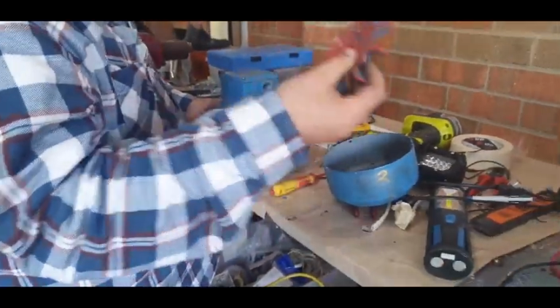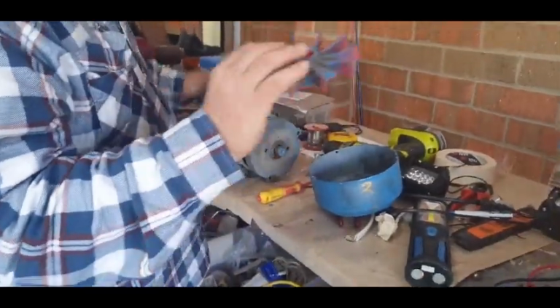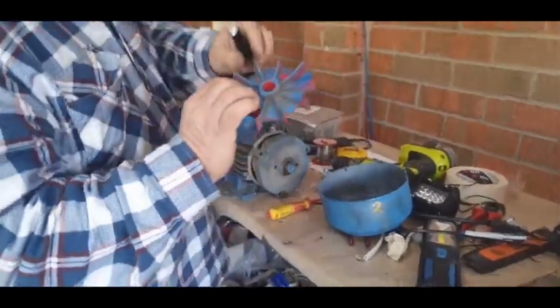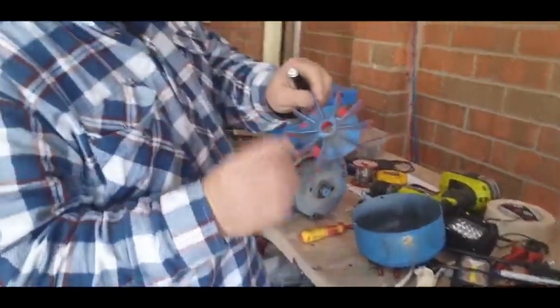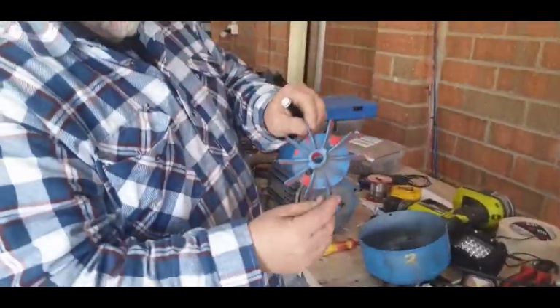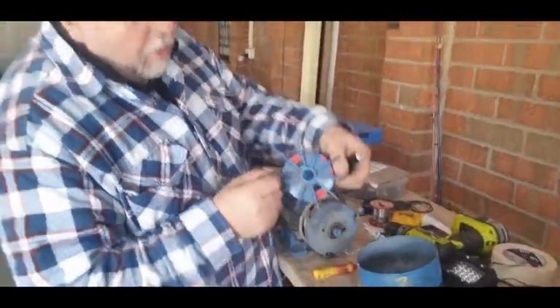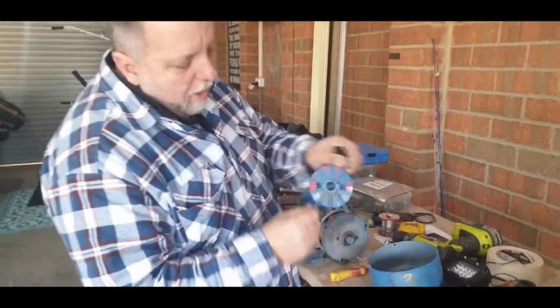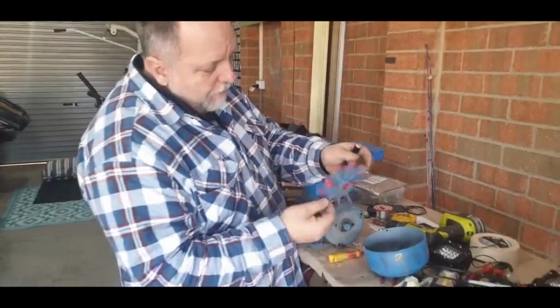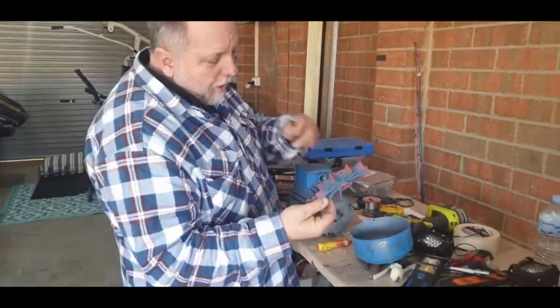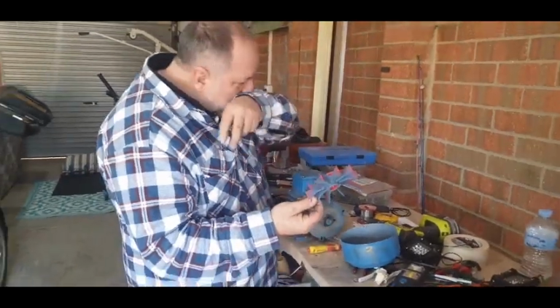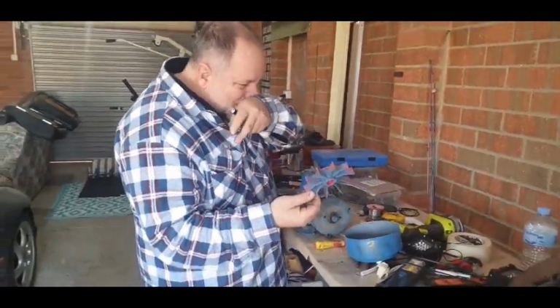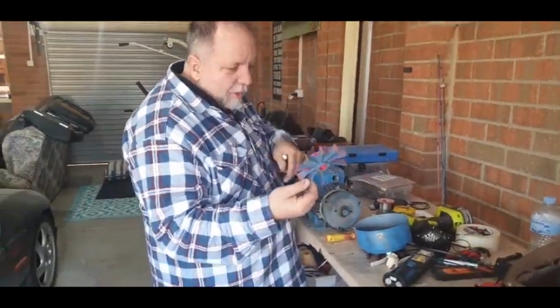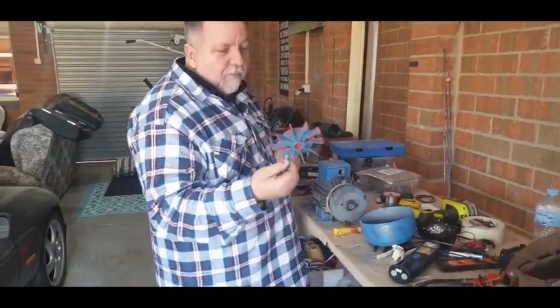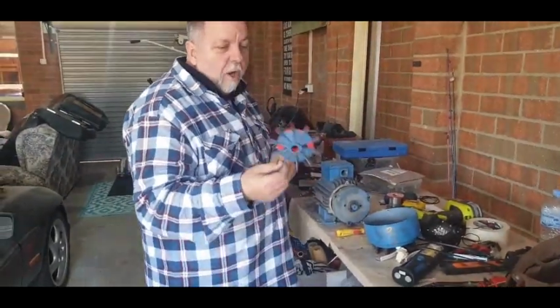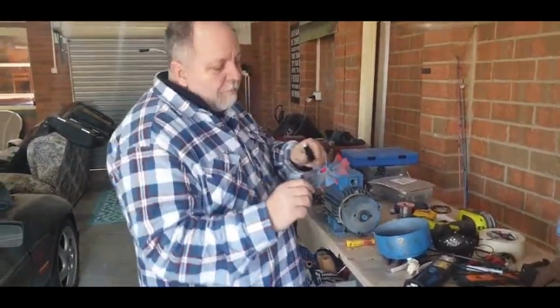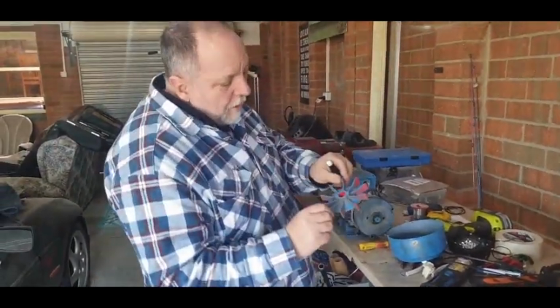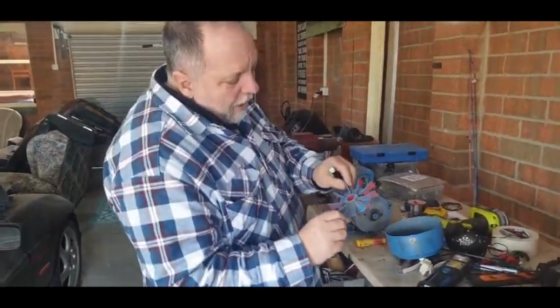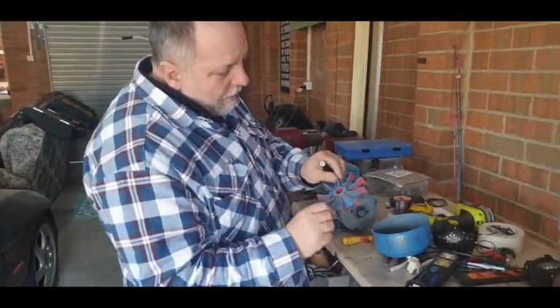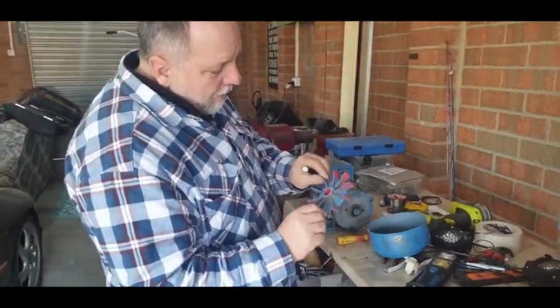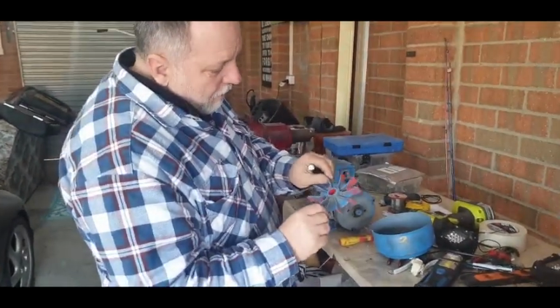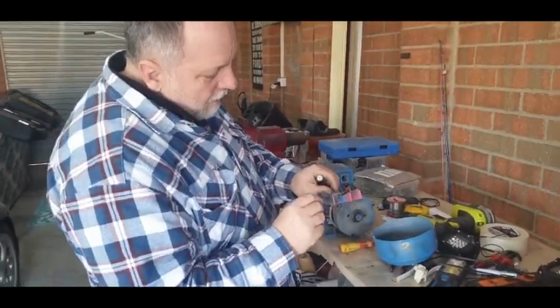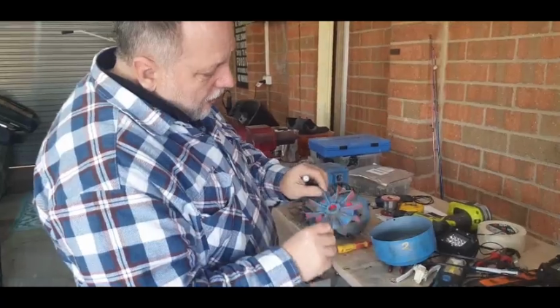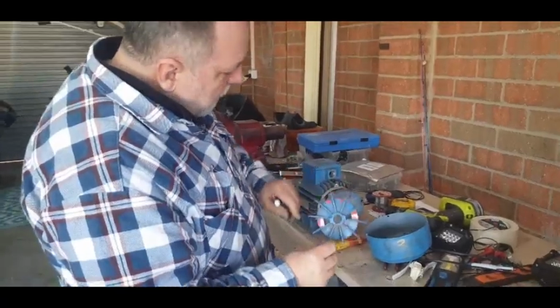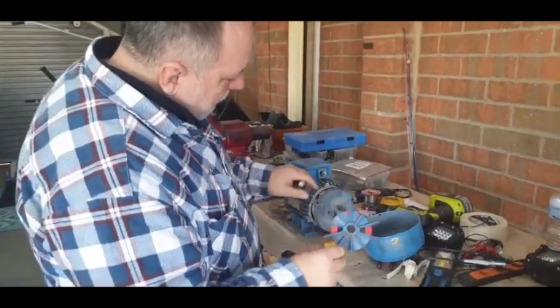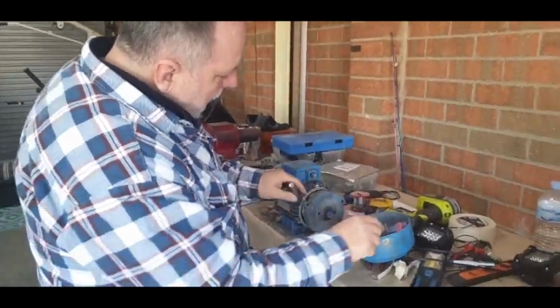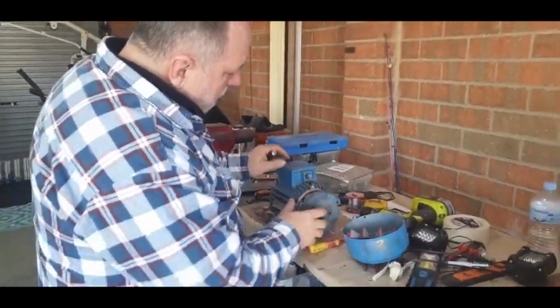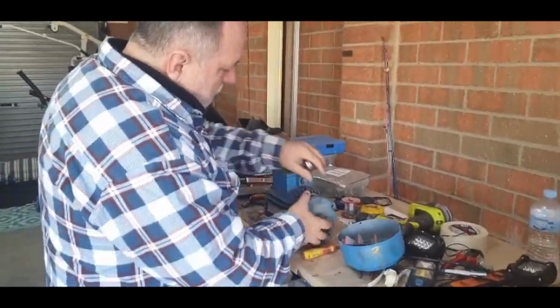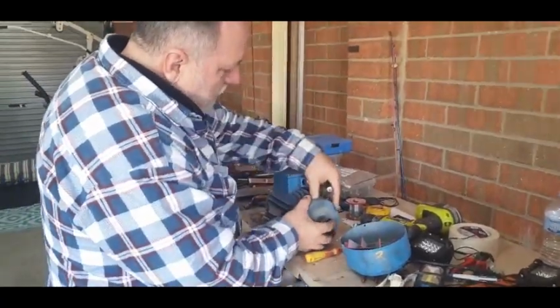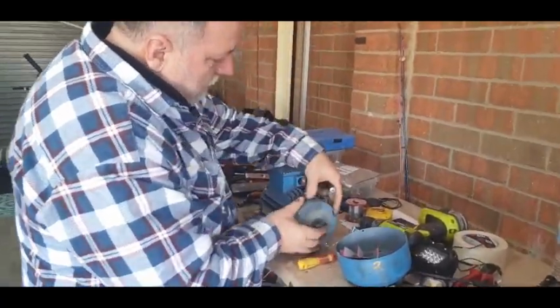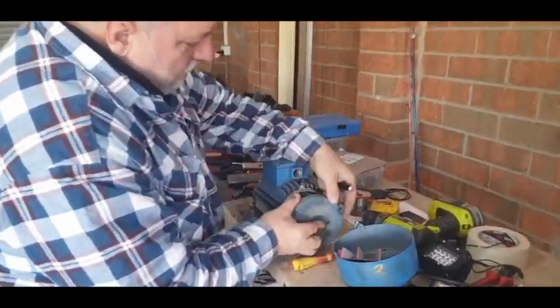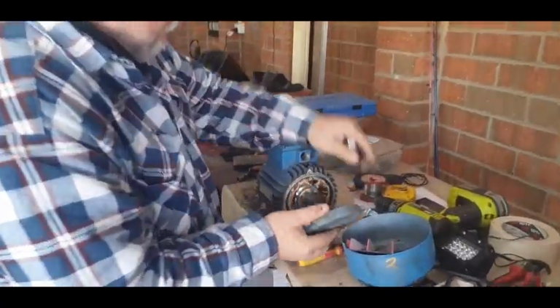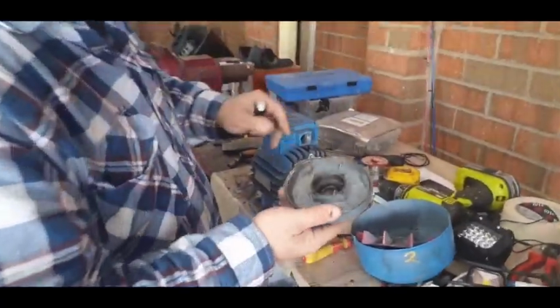So we've got the fan — like I said, it can go either way. It's only made of plastic to keep it very lightweight, although you can get them in aluminium. It doesn't have a keyway on it.